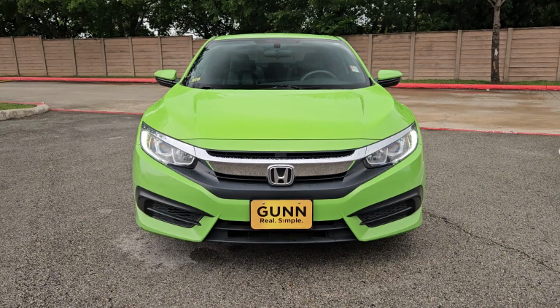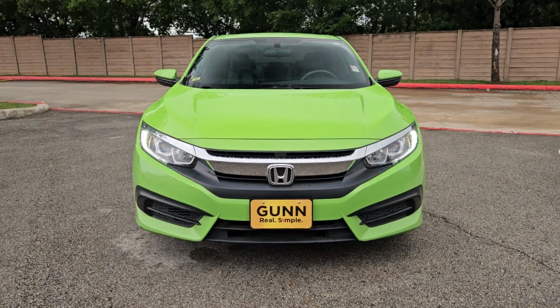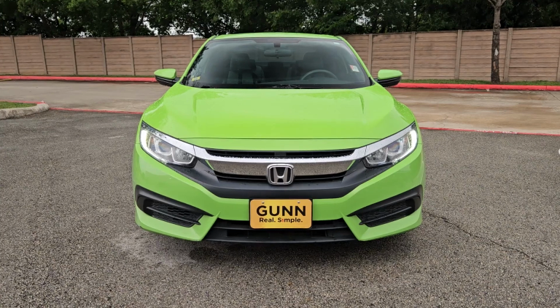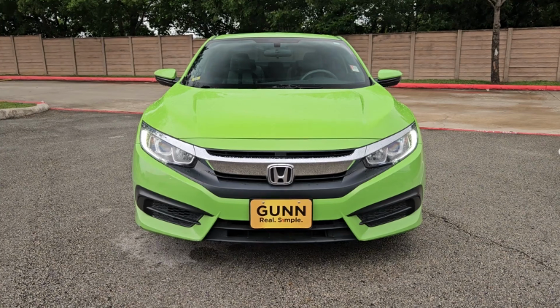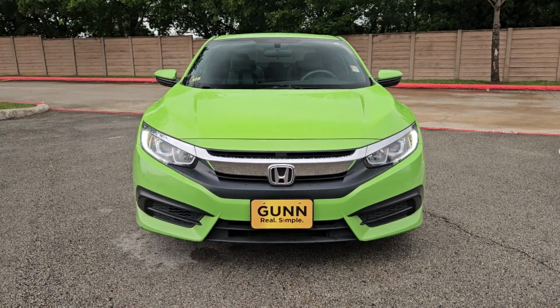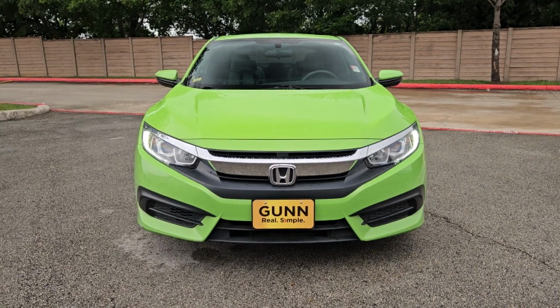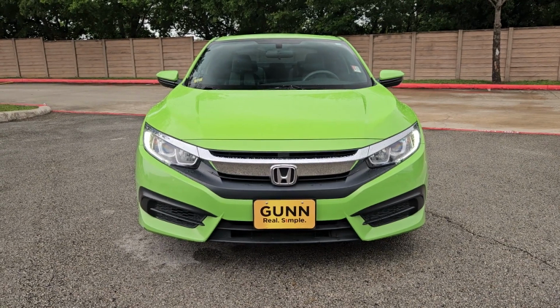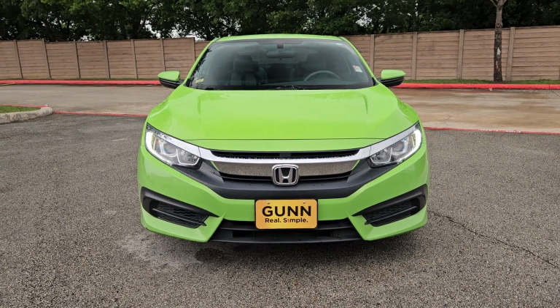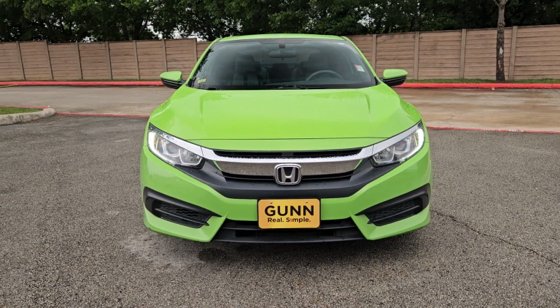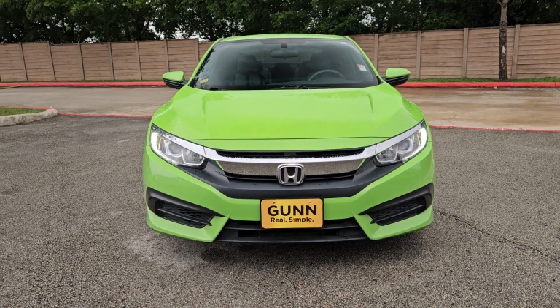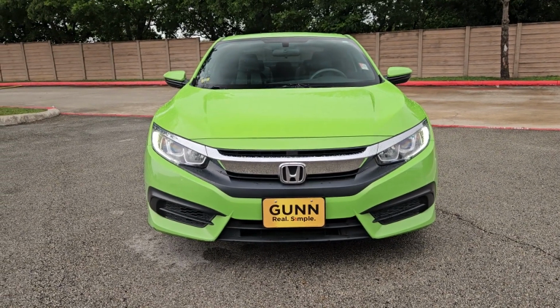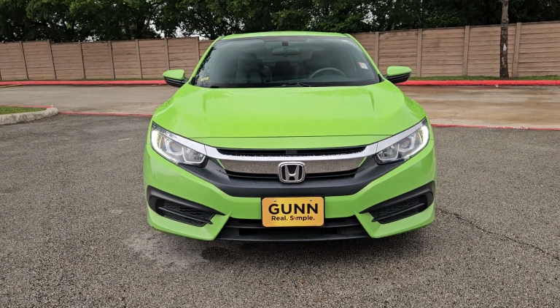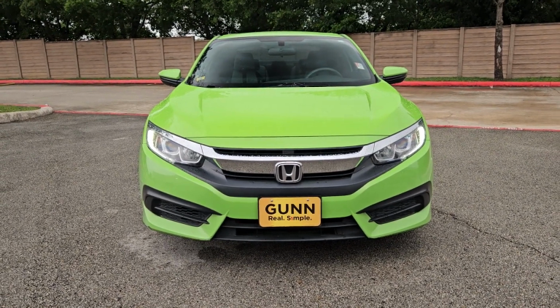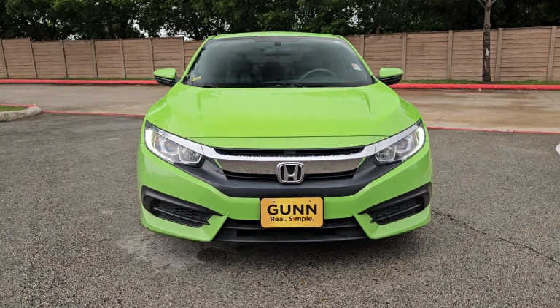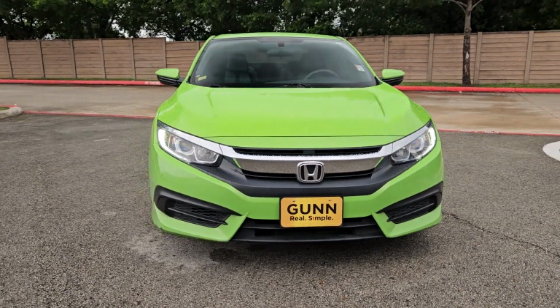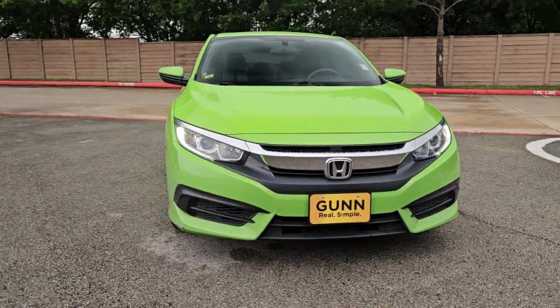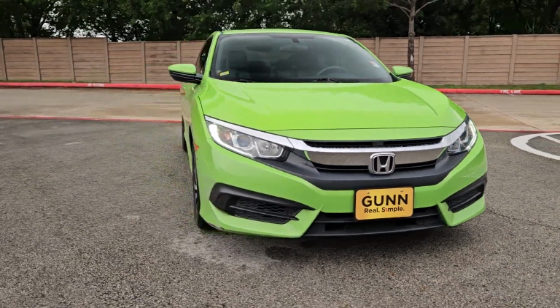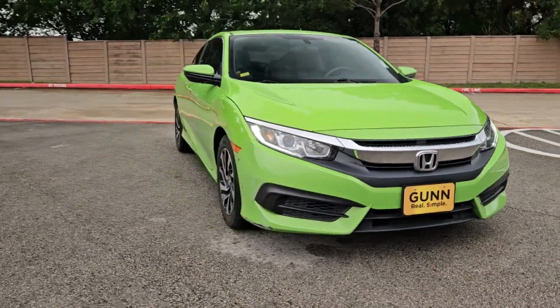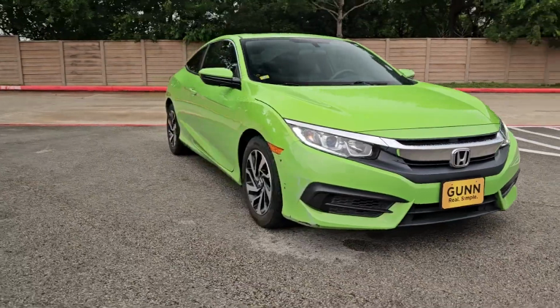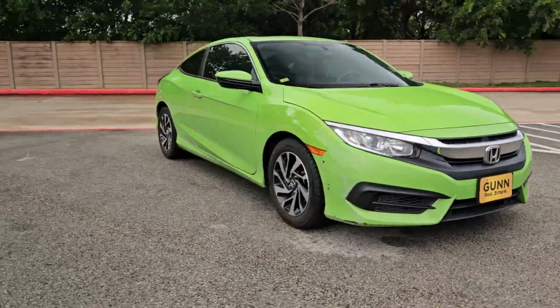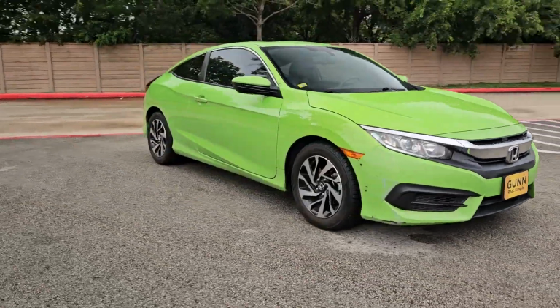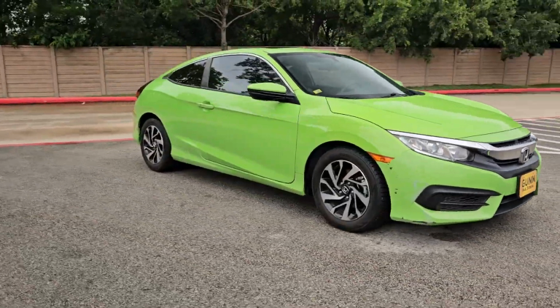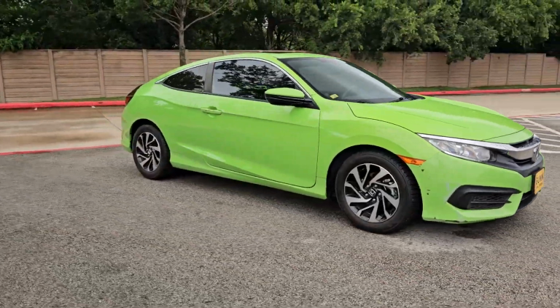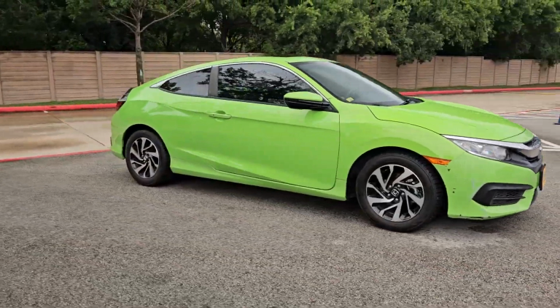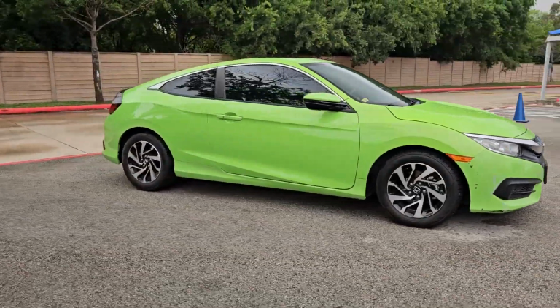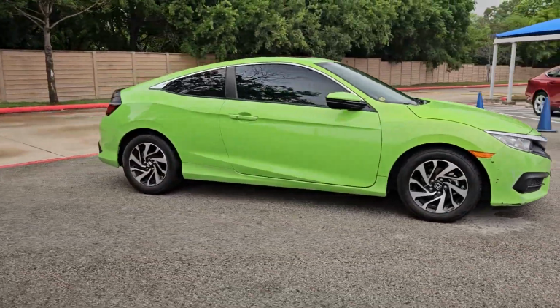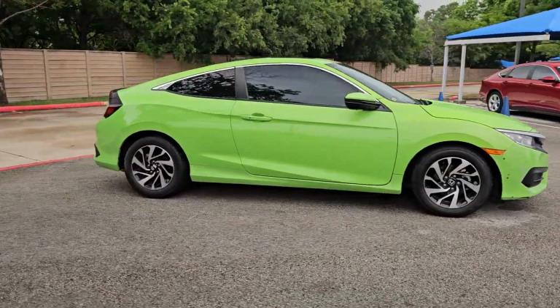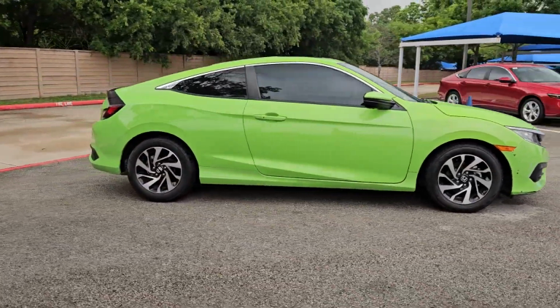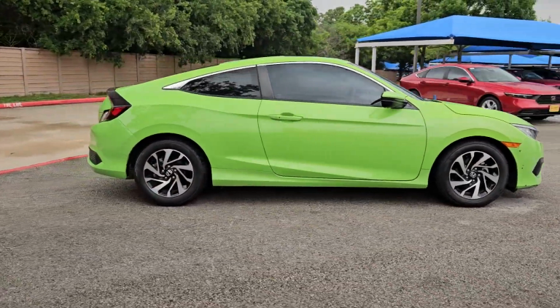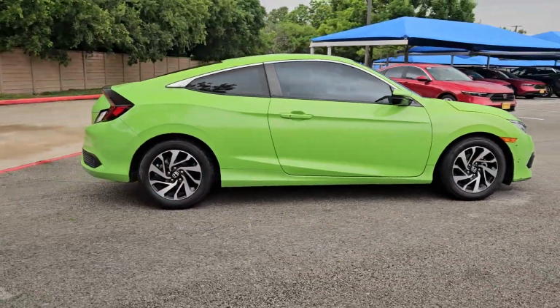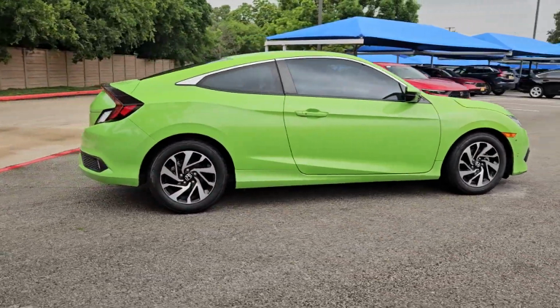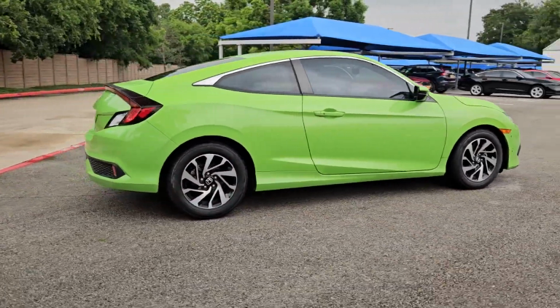Look no further than the 2016 Honda Civic. With less than 50,000 miles on the odometer, this vehicle provides excellent value.